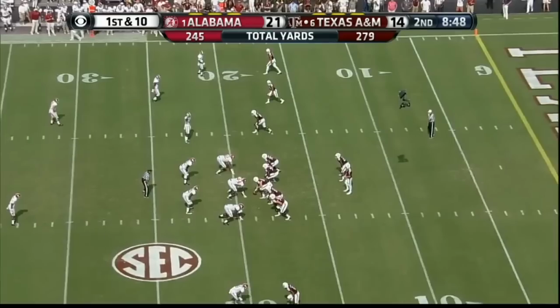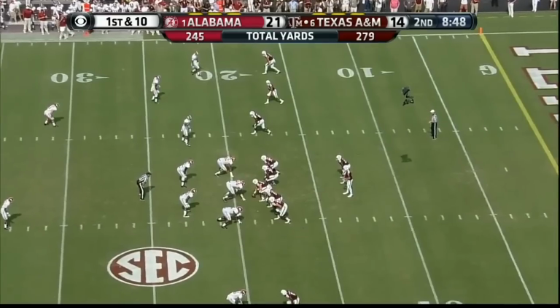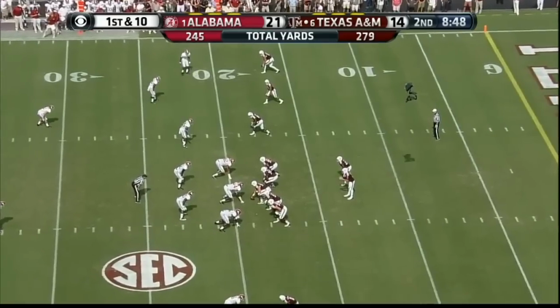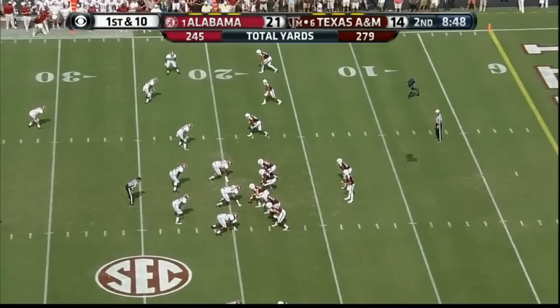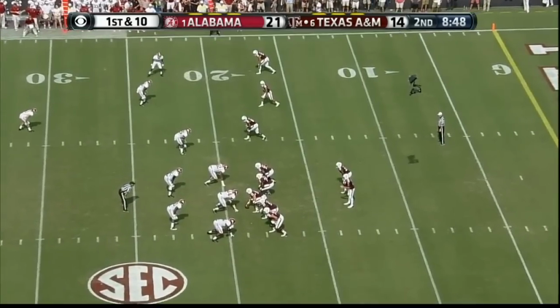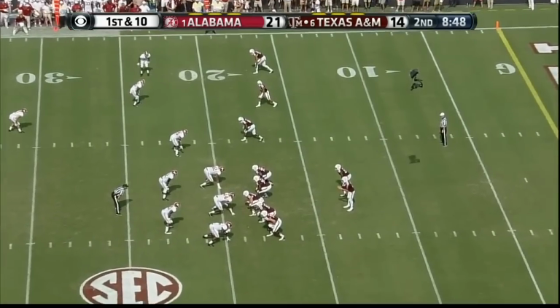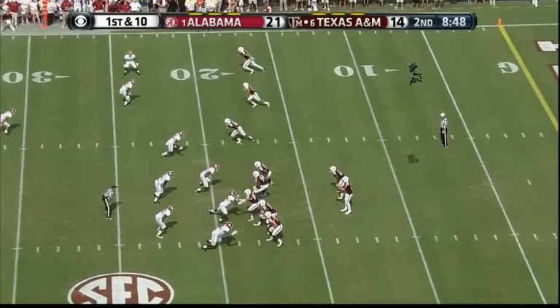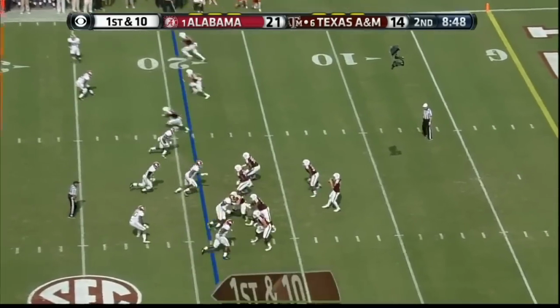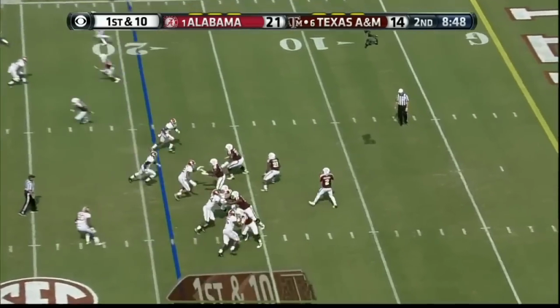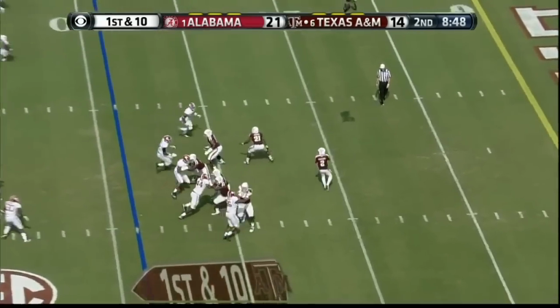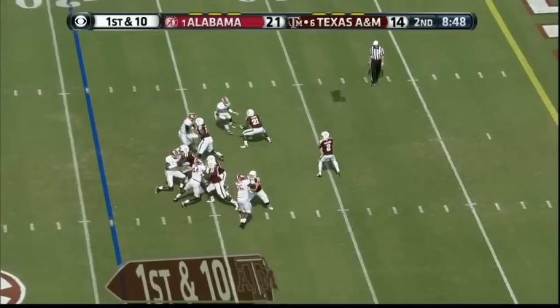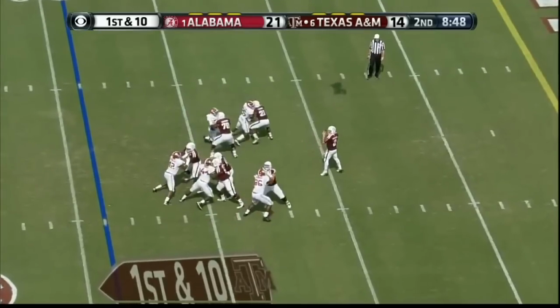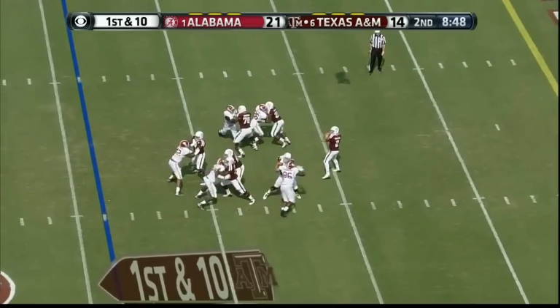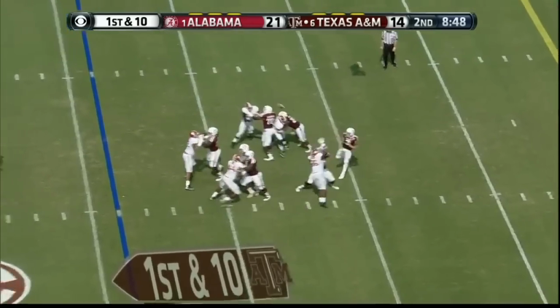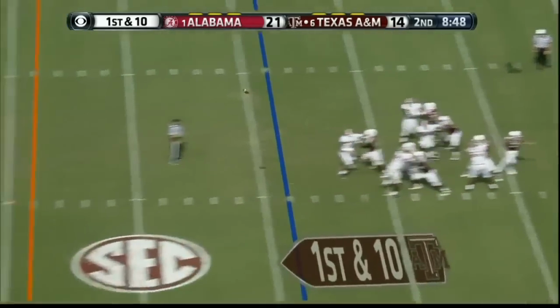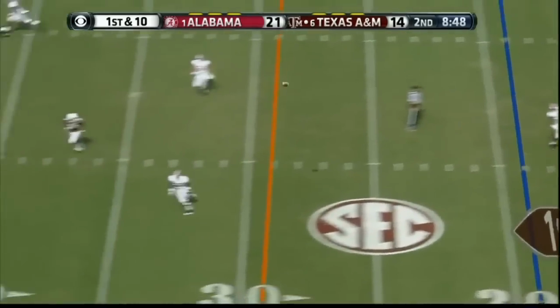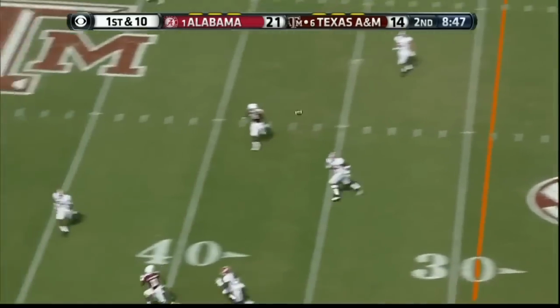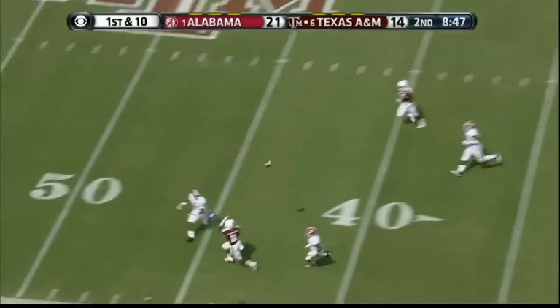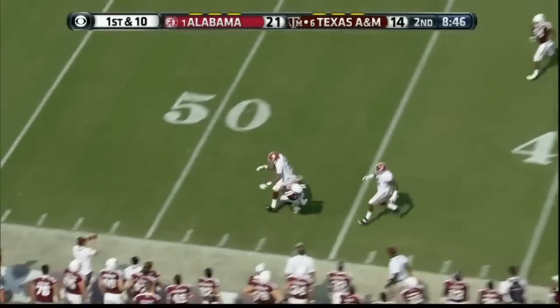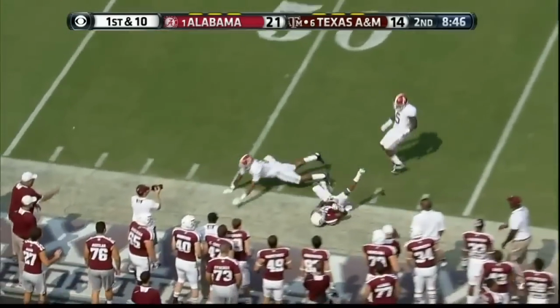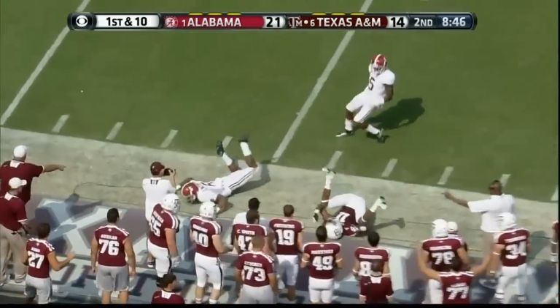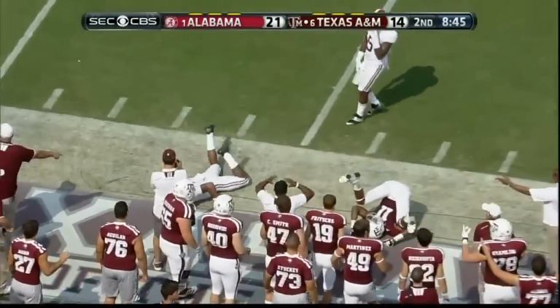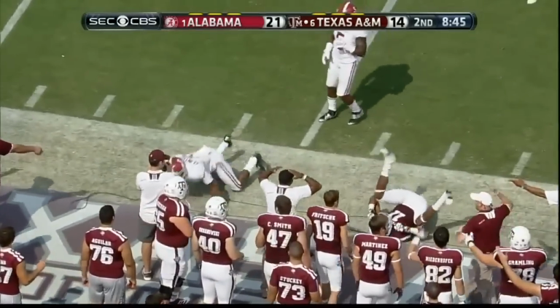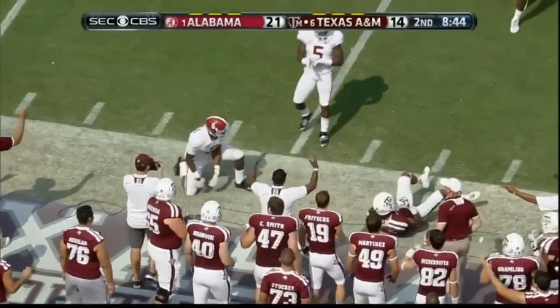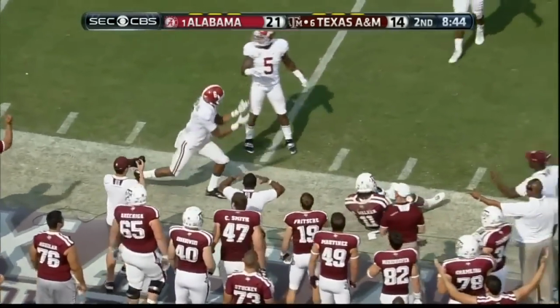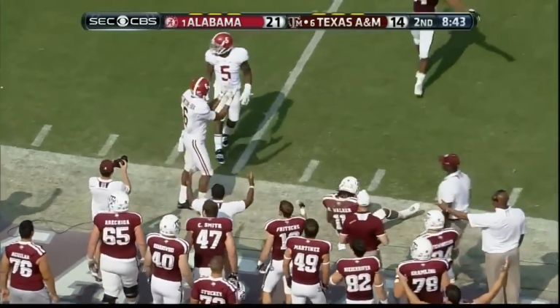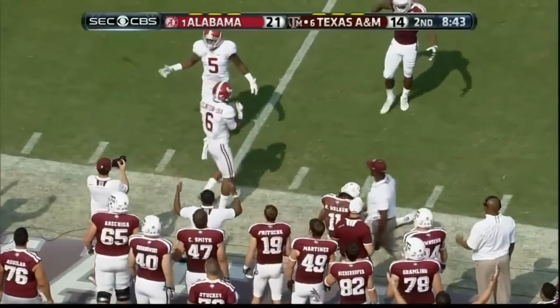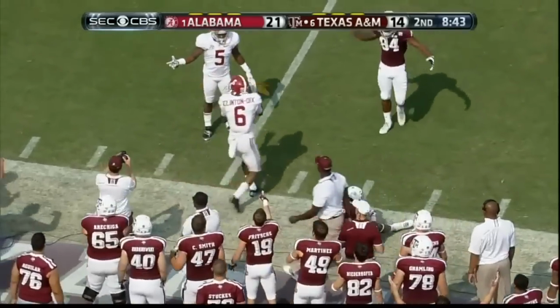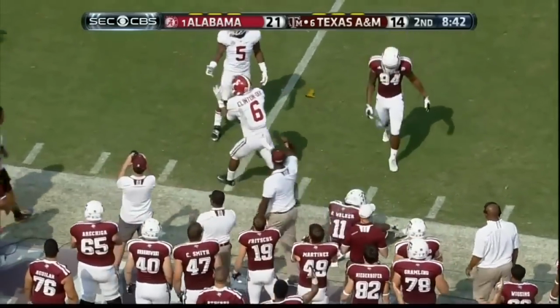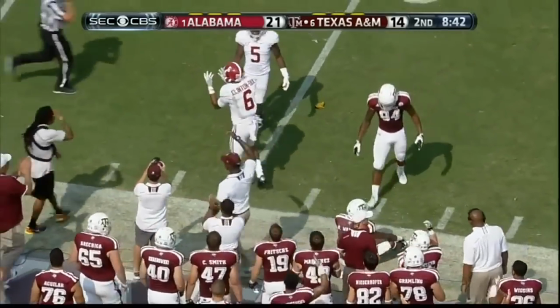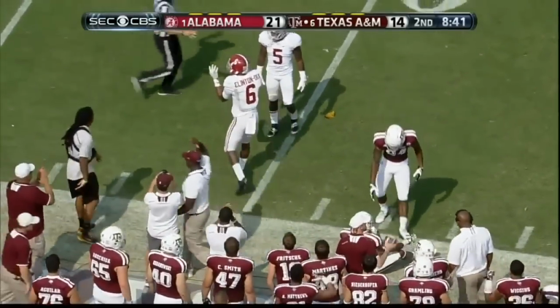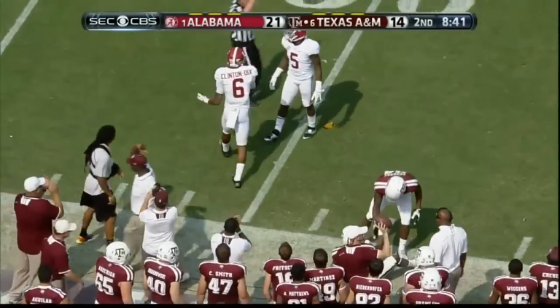Kevin Sumlin — you're saying if they get another stop, they may put another one on us. He comes near side, he's got a man open. What a bullet — no. That was a great play that time, I believe, by HaHa Clinton-Dix.